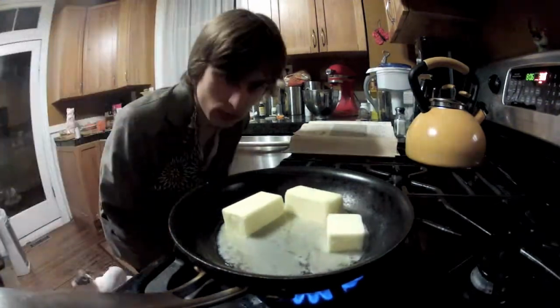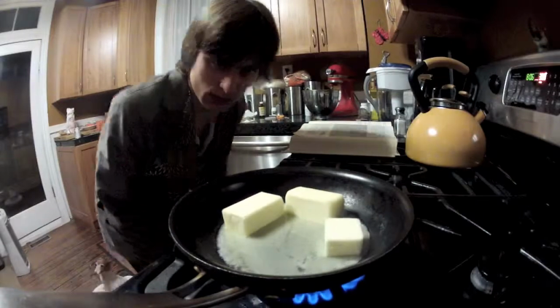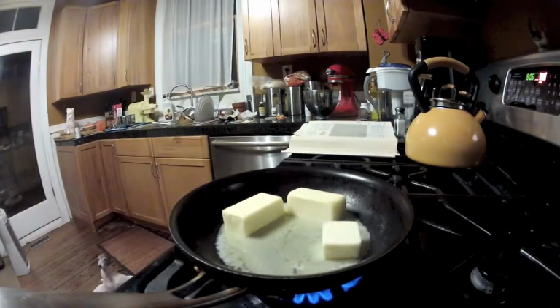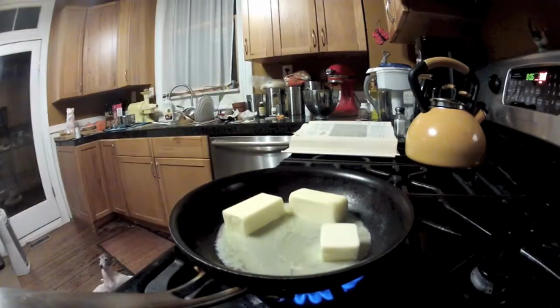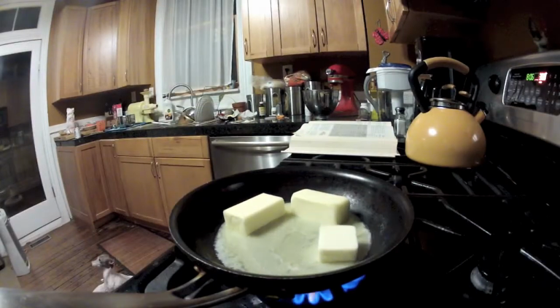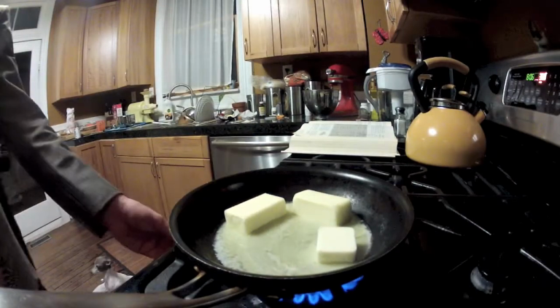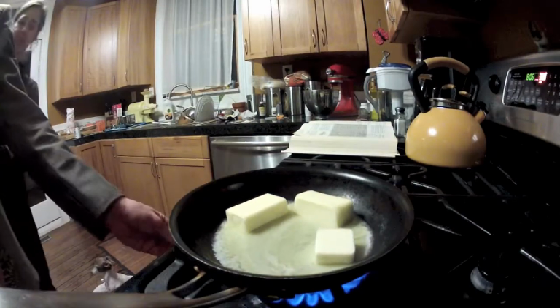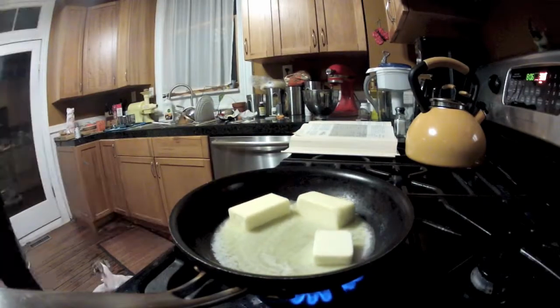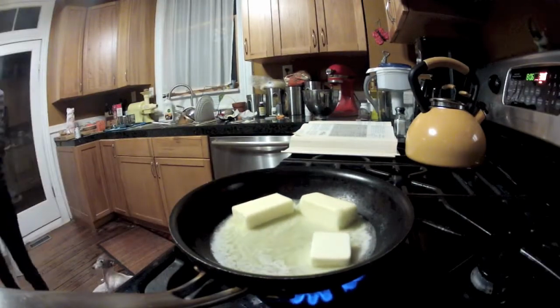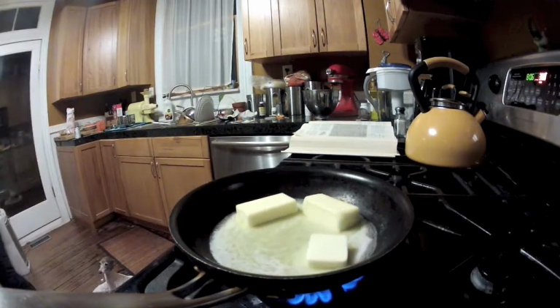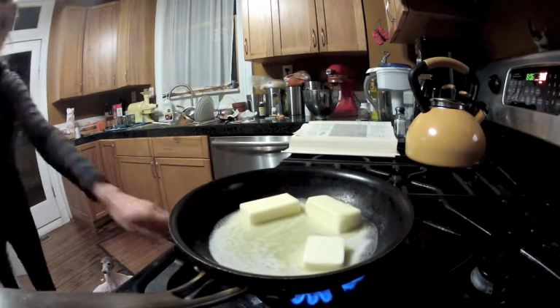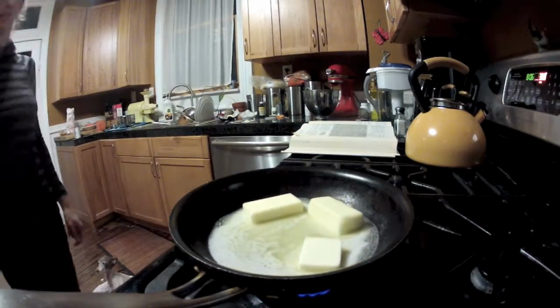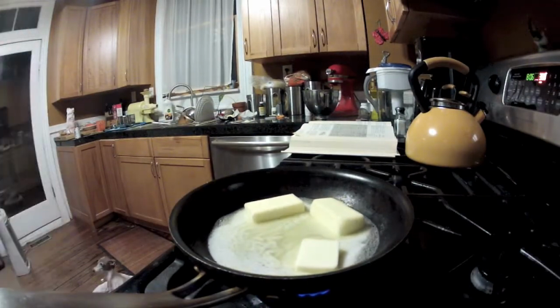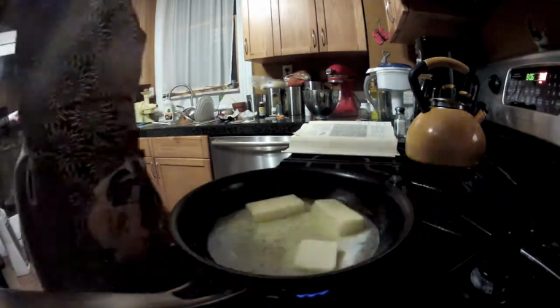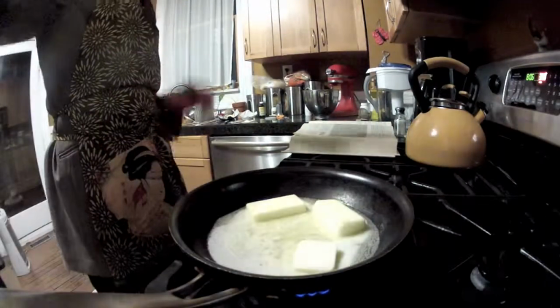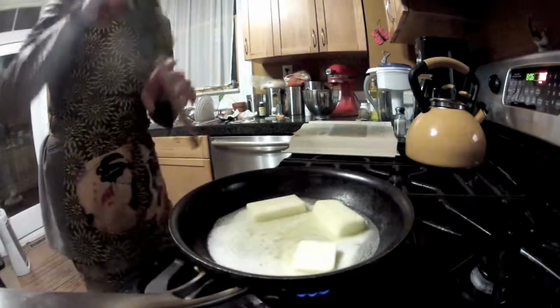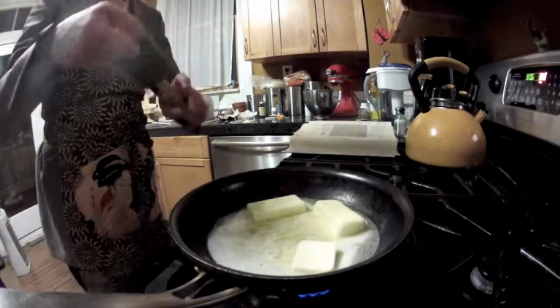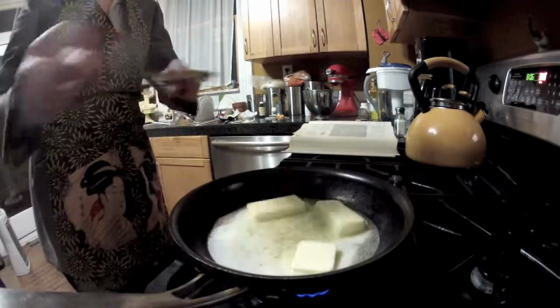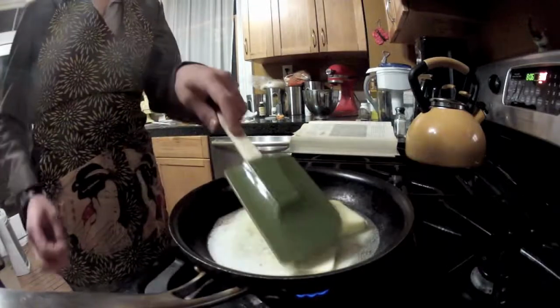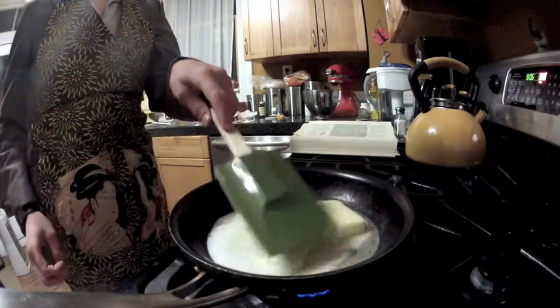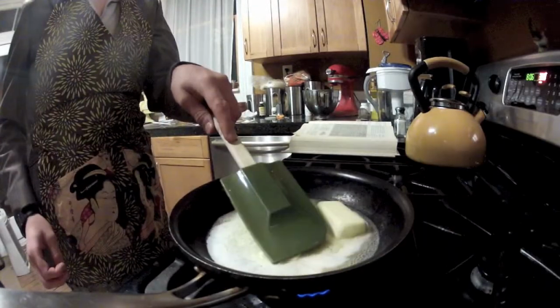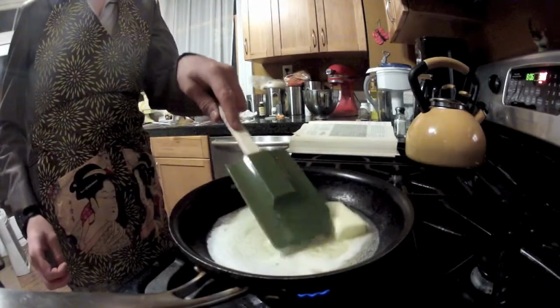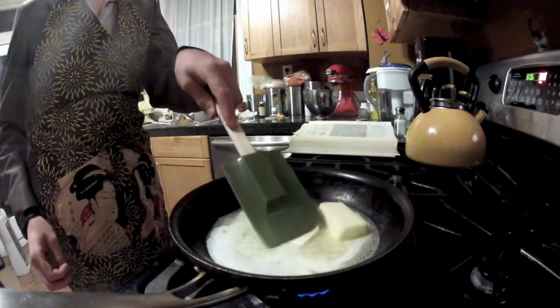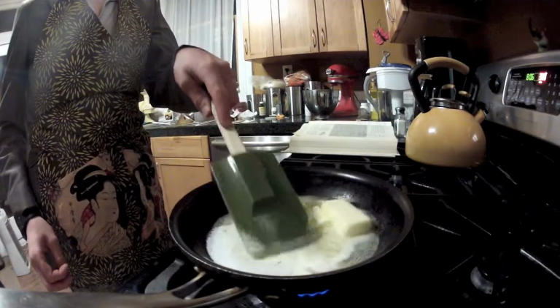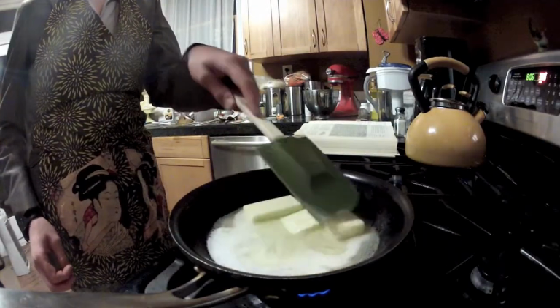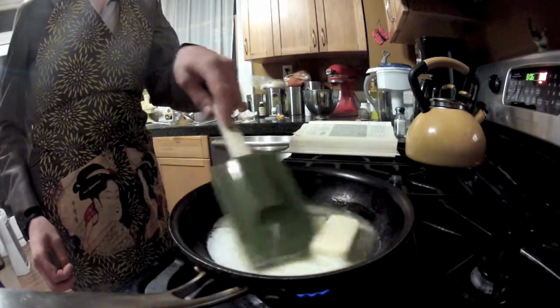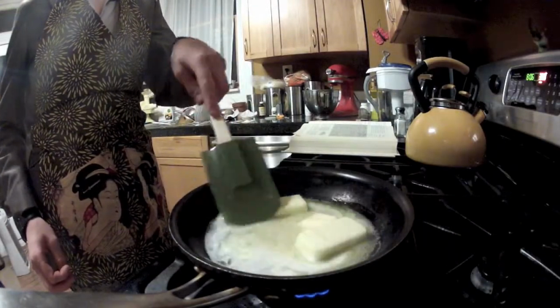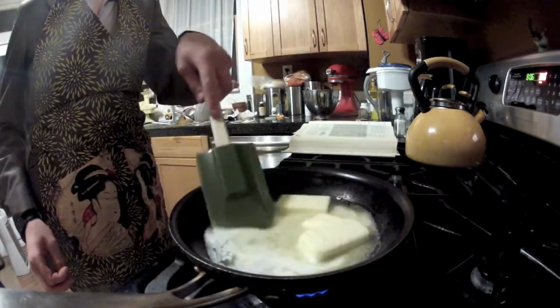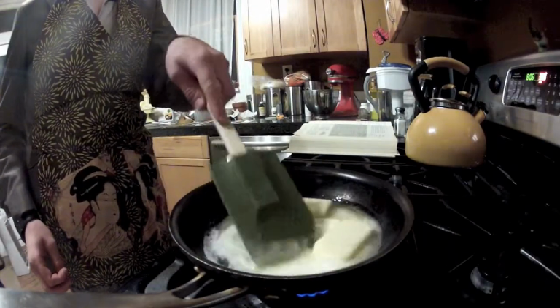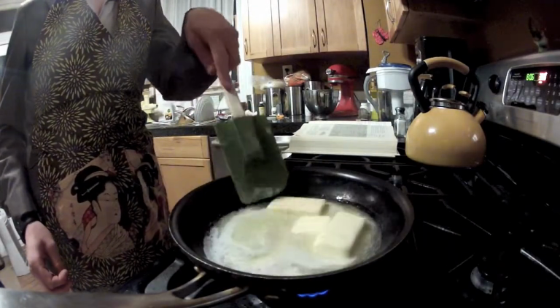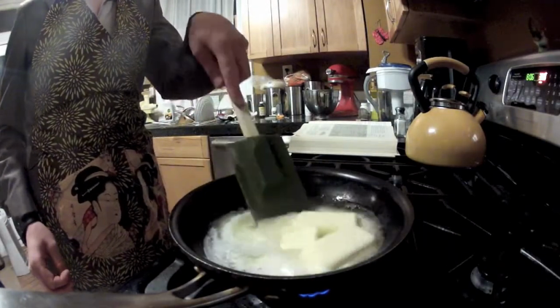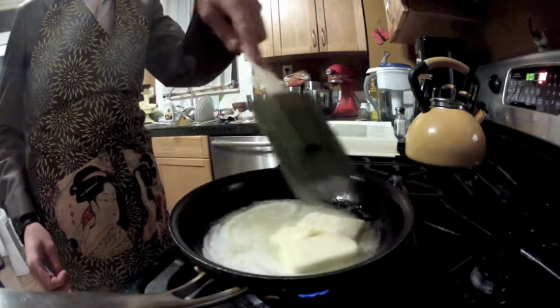Now, melt your butter. Check on the butter sometimes. If it starts to boil, prod it with something, and then mix. Also, turn down the flame.